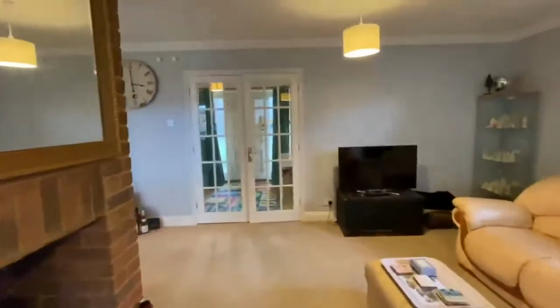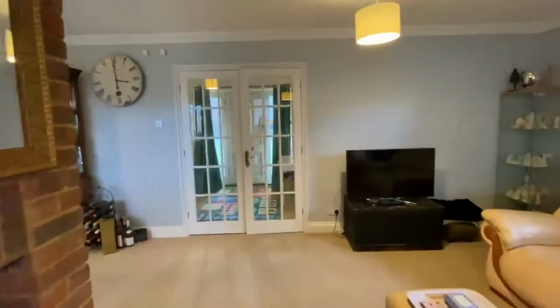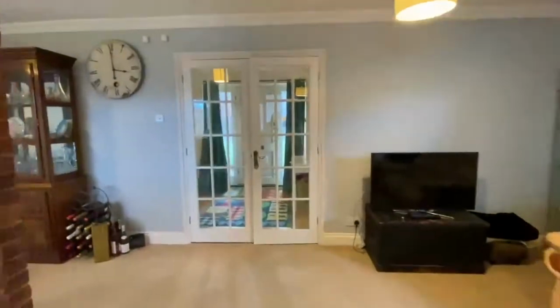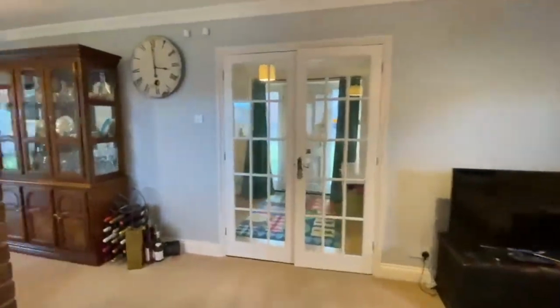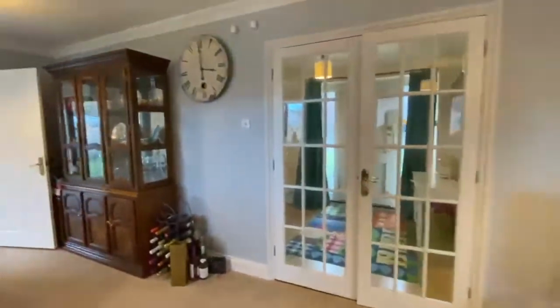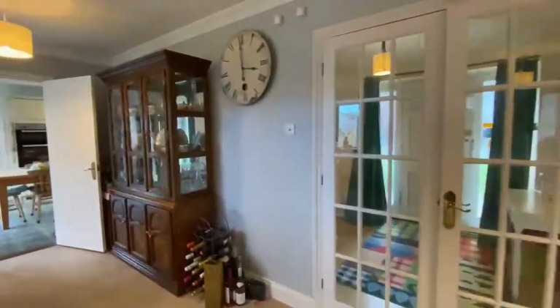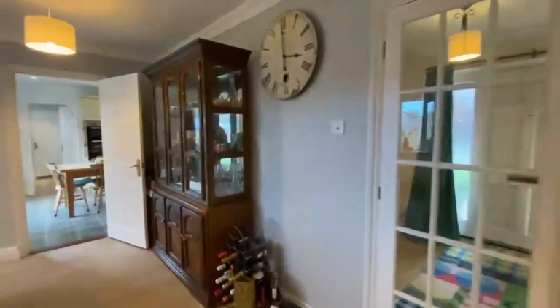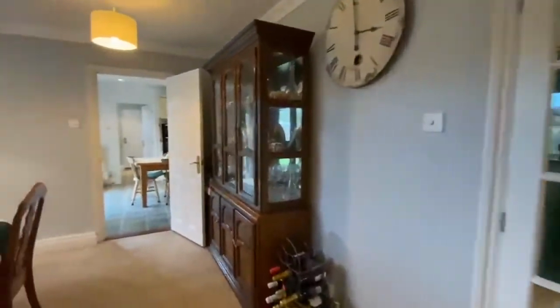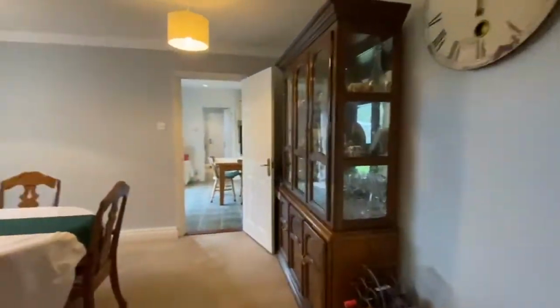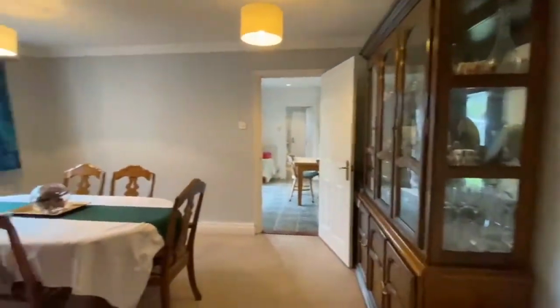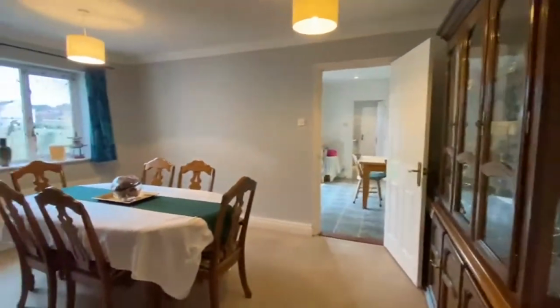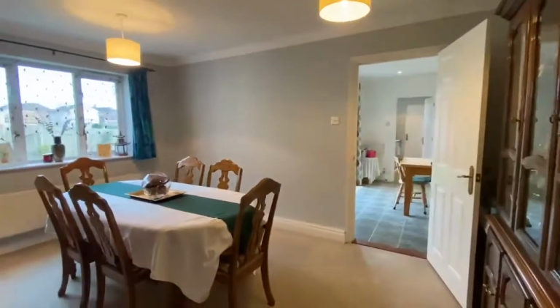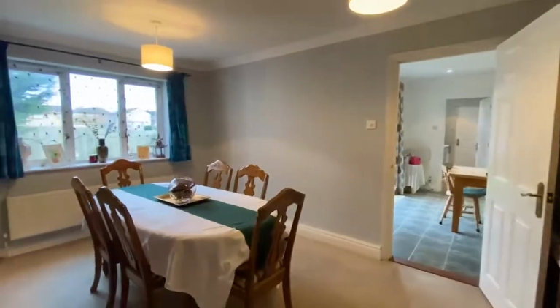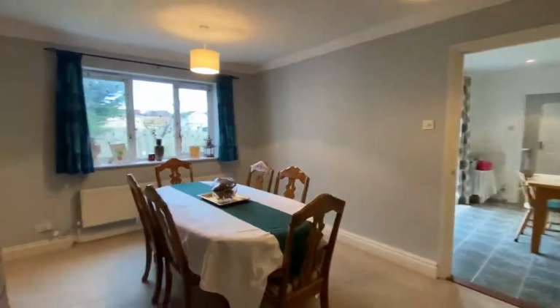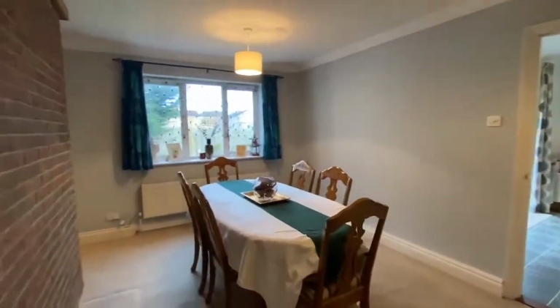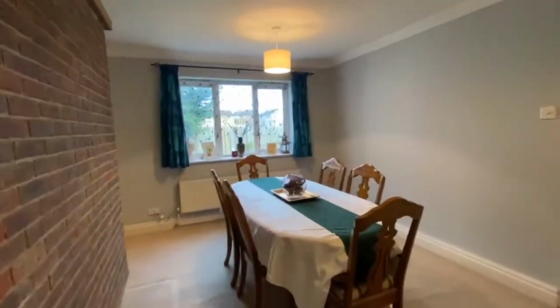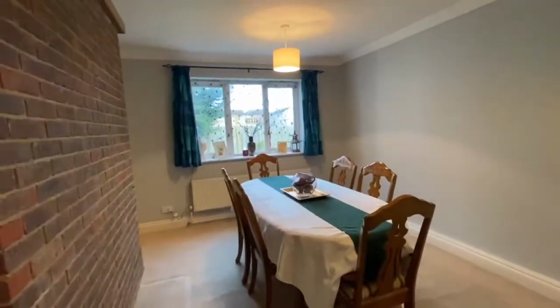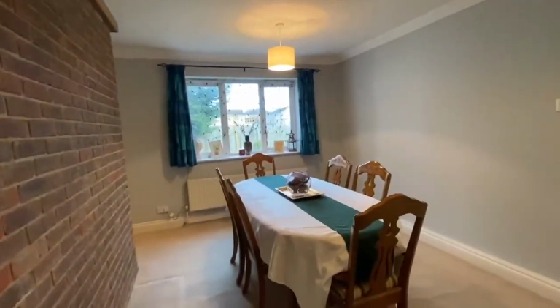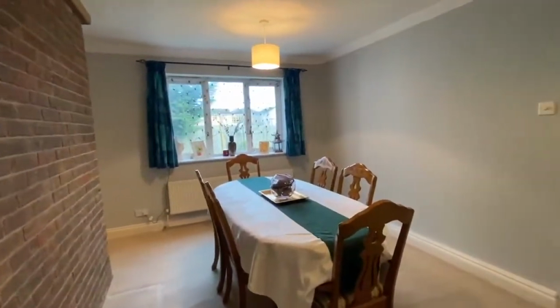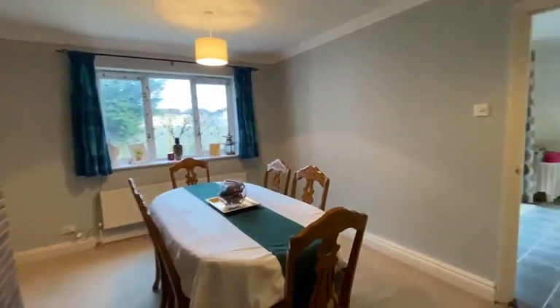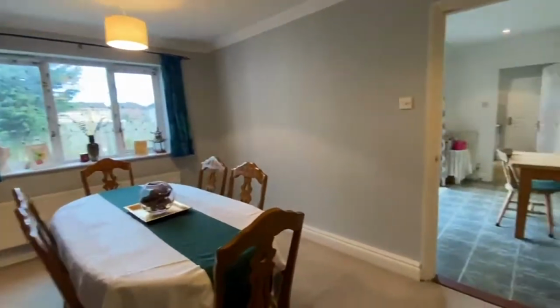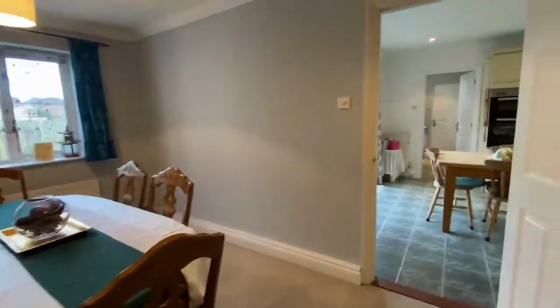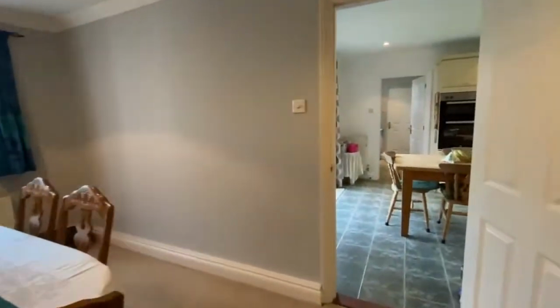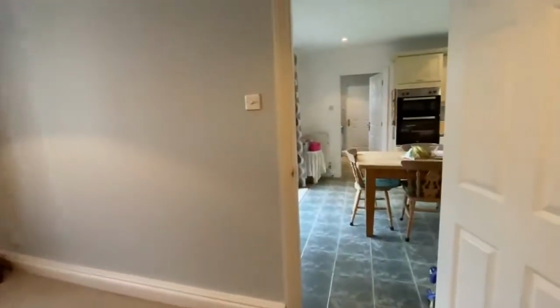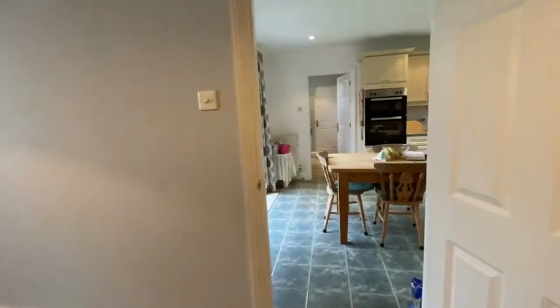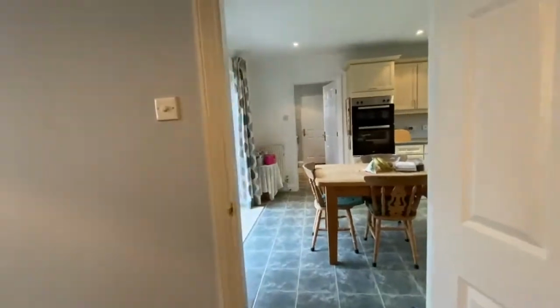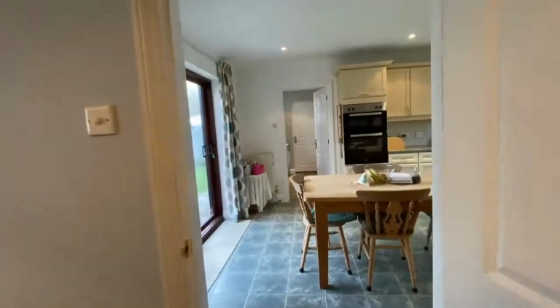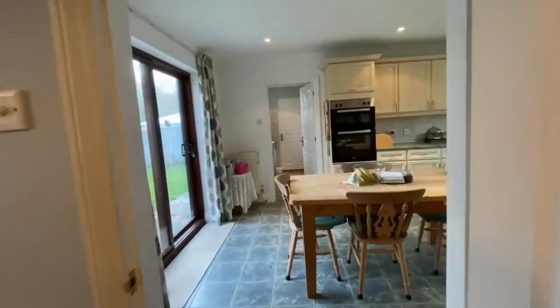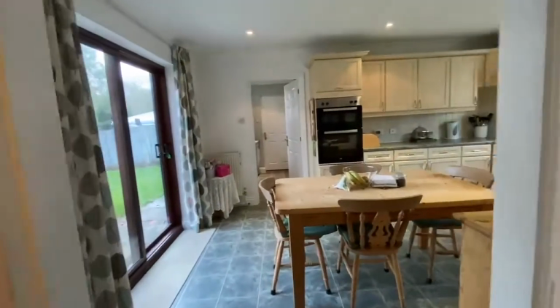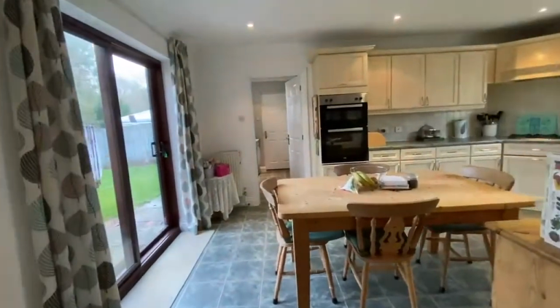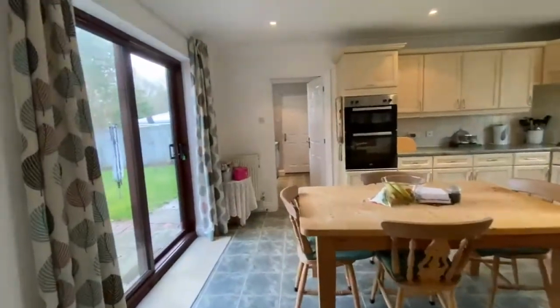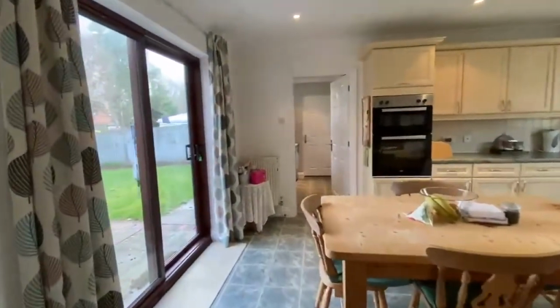So if we continue around here you can see the dining area. Lovely window overlooking the rear garden. And we've got a door here which leads into the kitchen breakfast room.